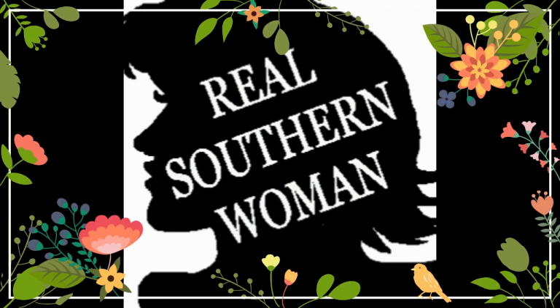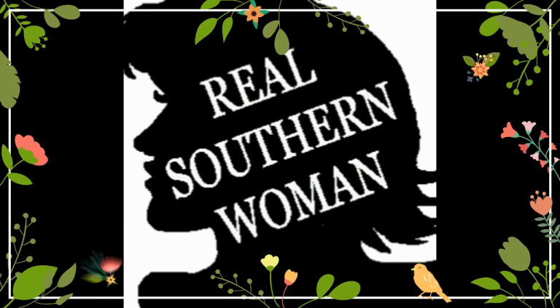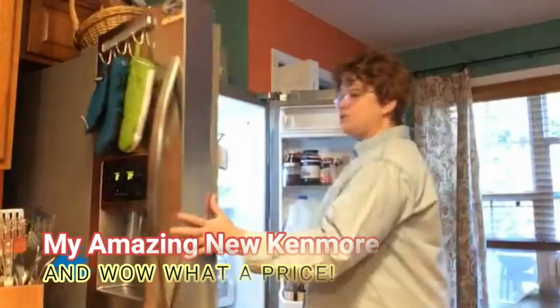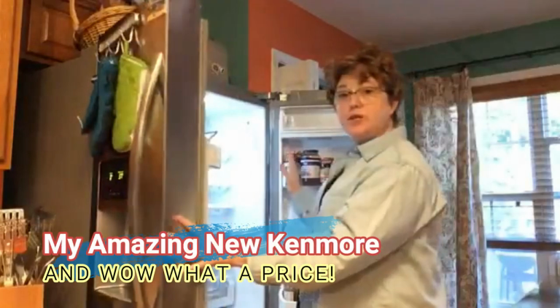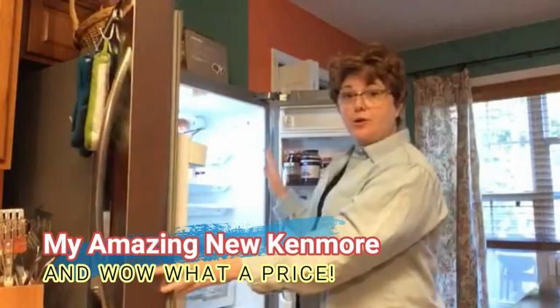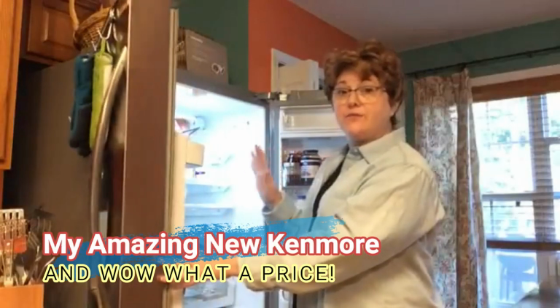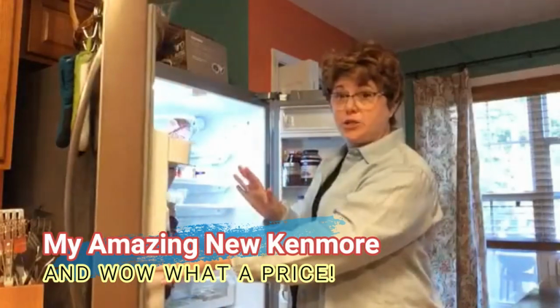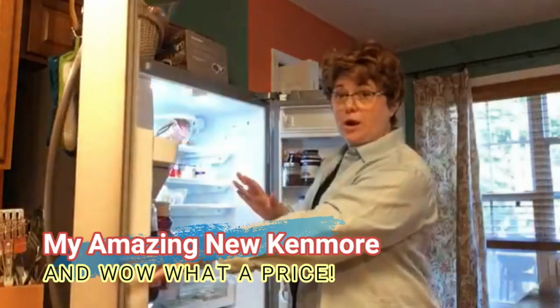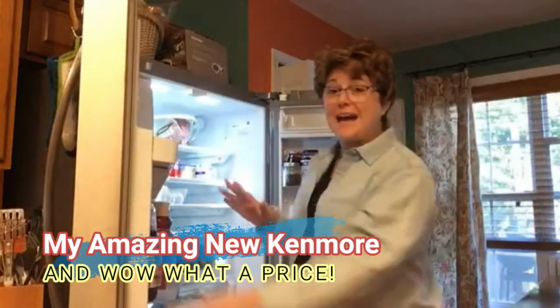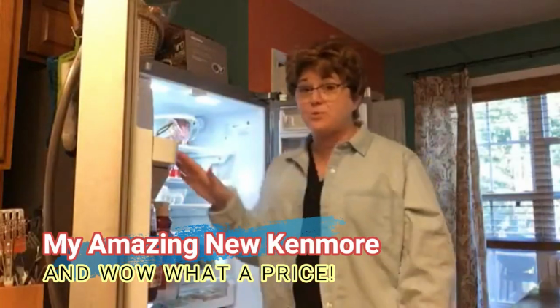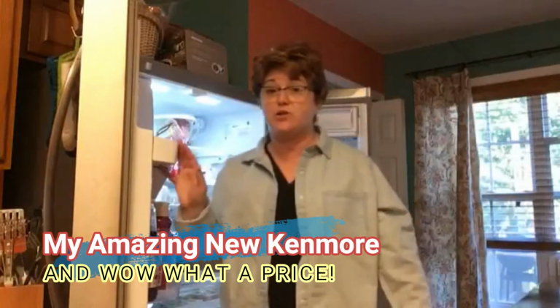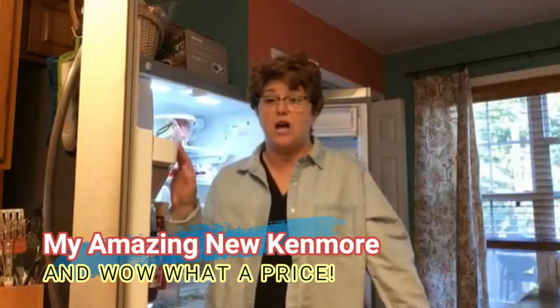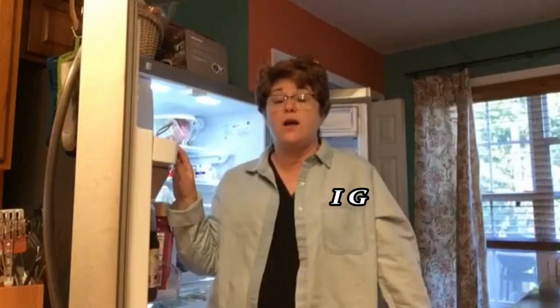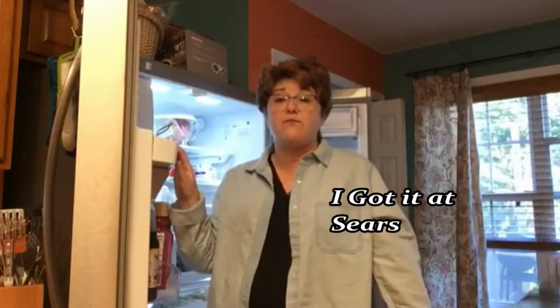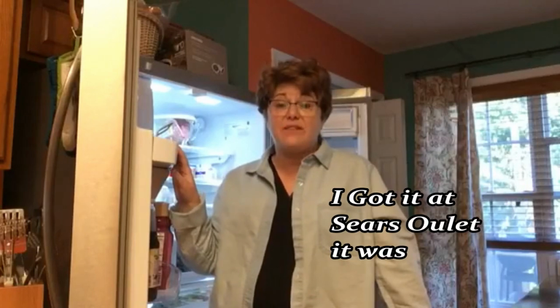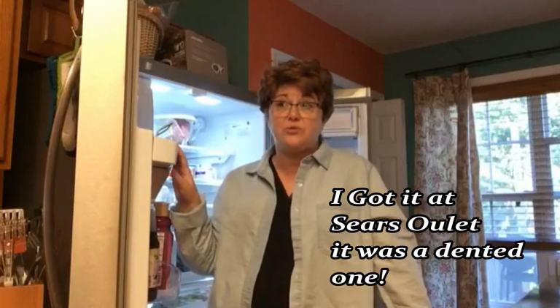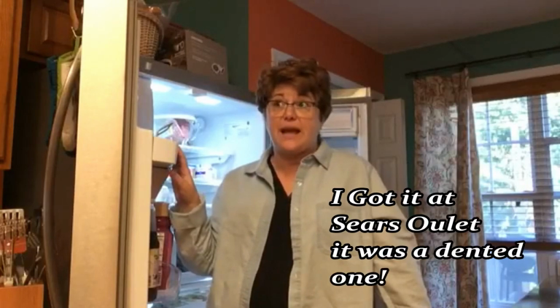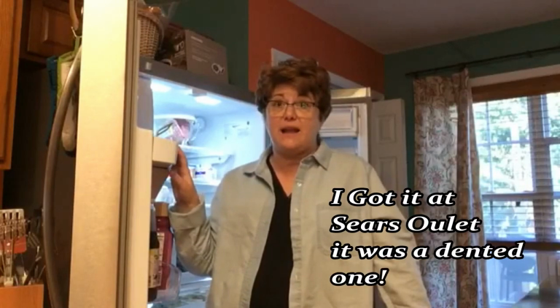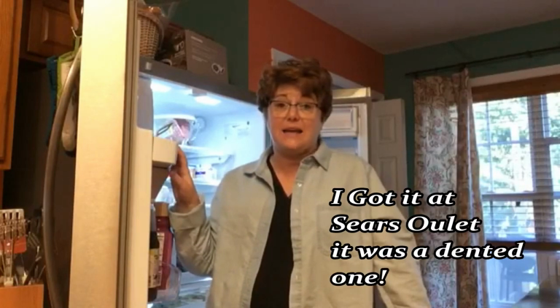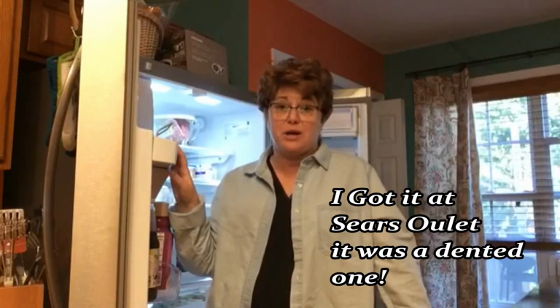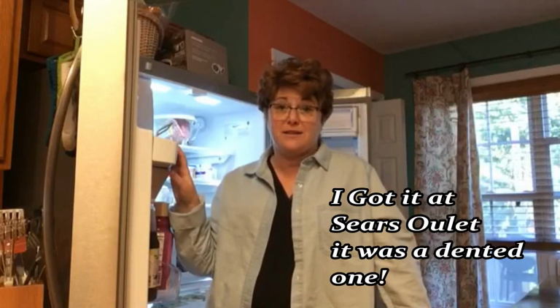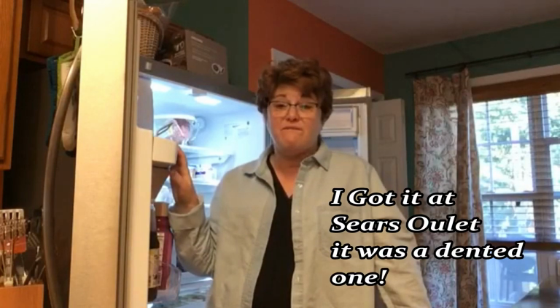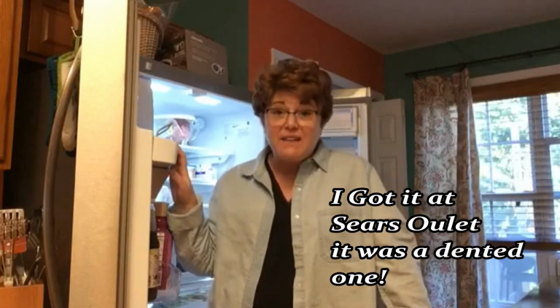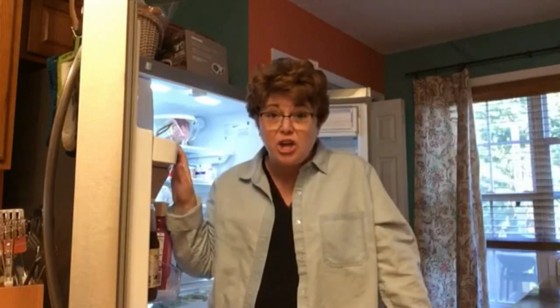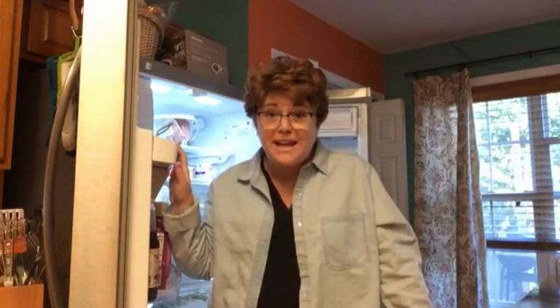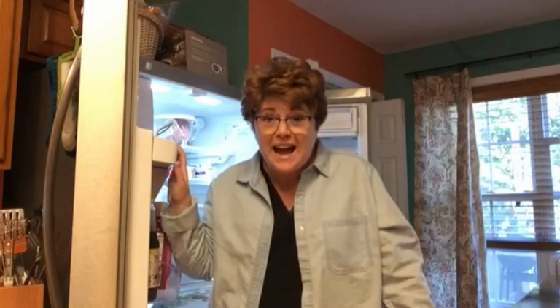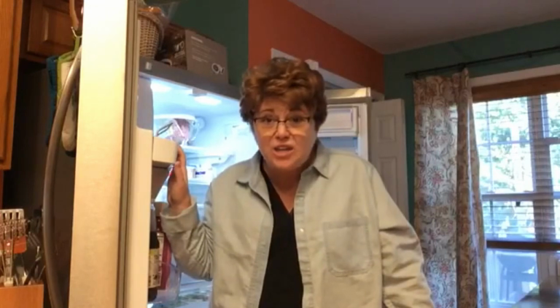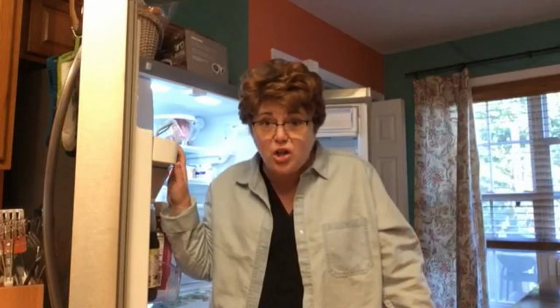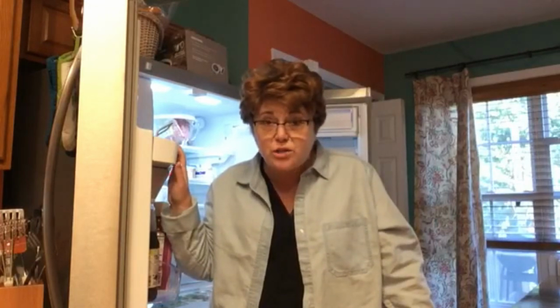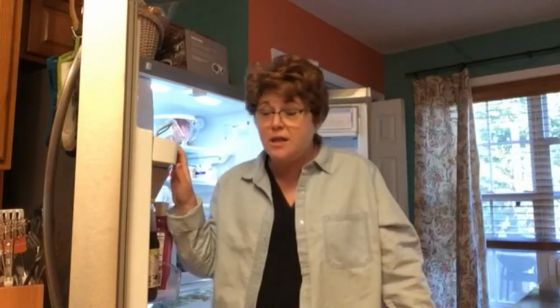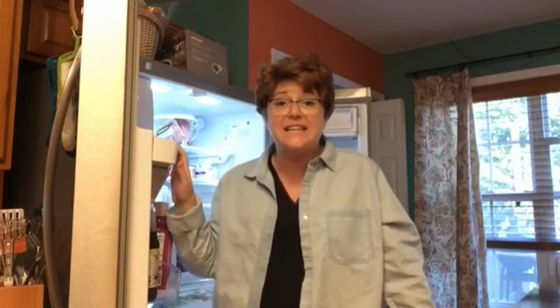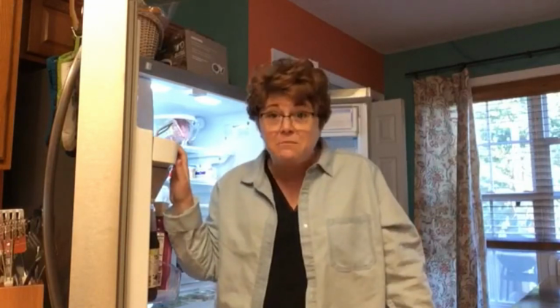This refrigerator is a French door. I got this refrigerator for five hundred and ninety dollars. It's a Kenmore.